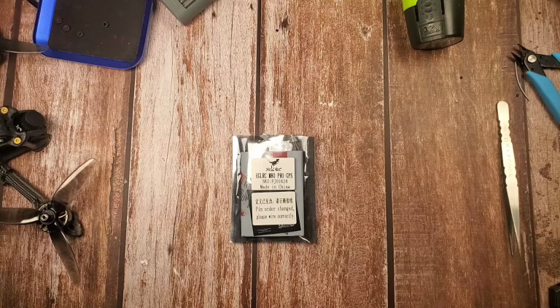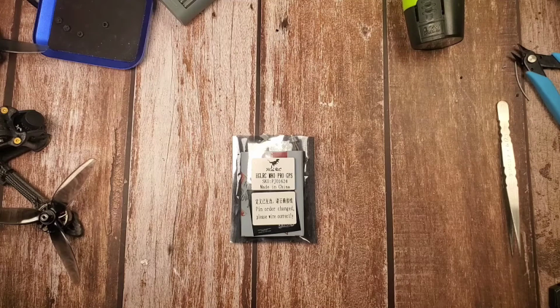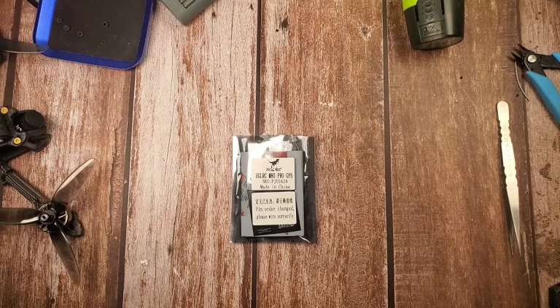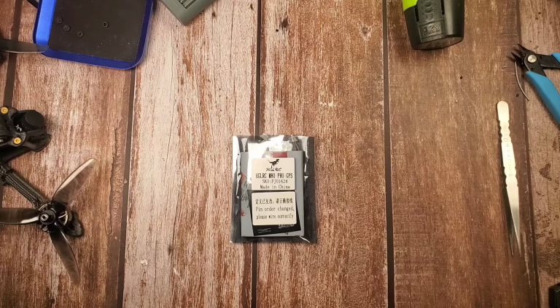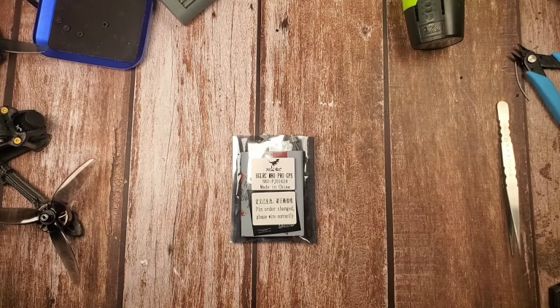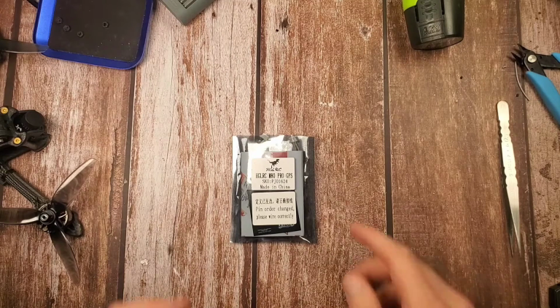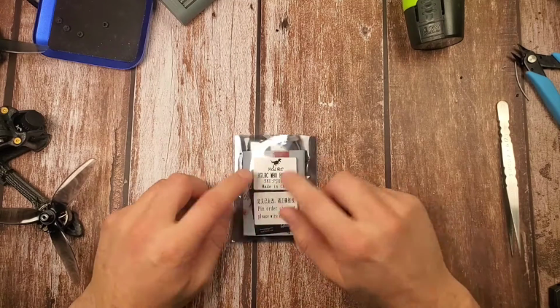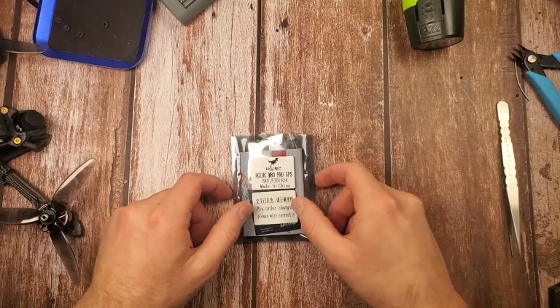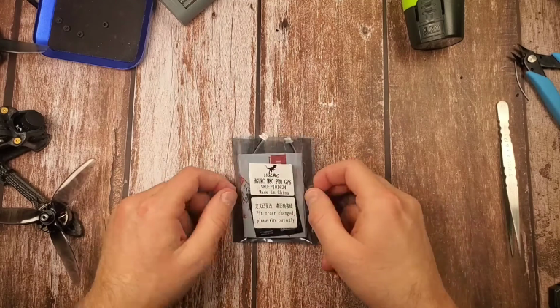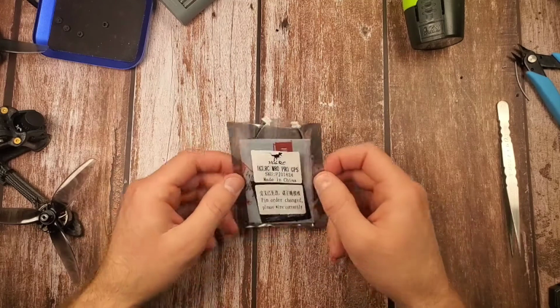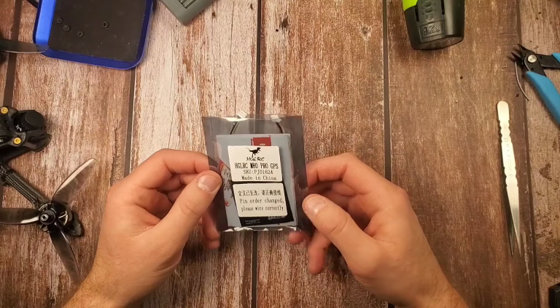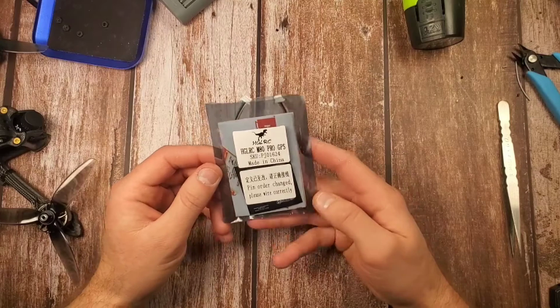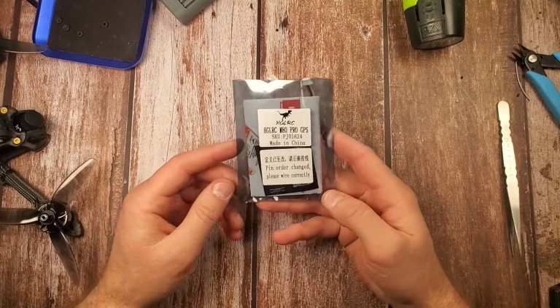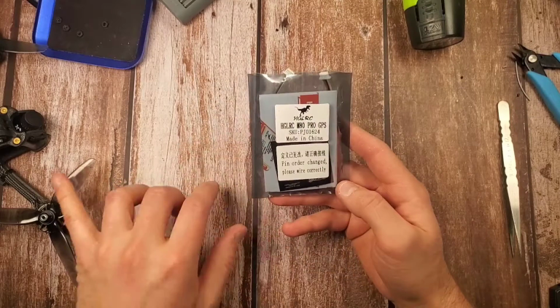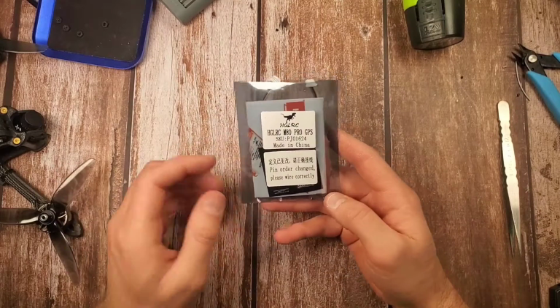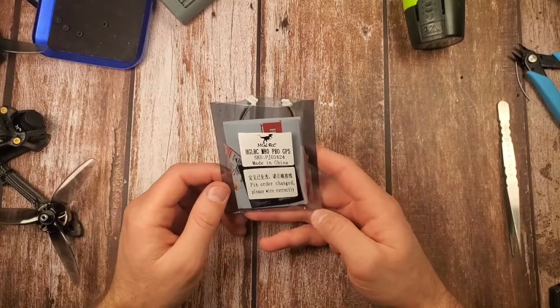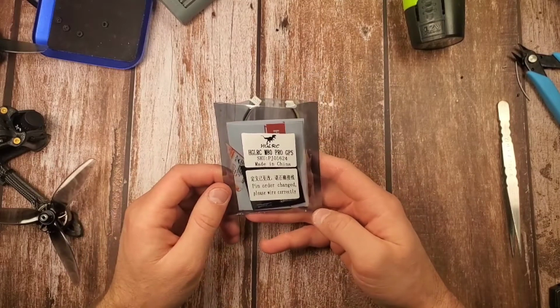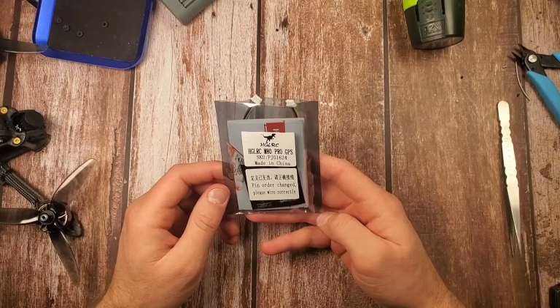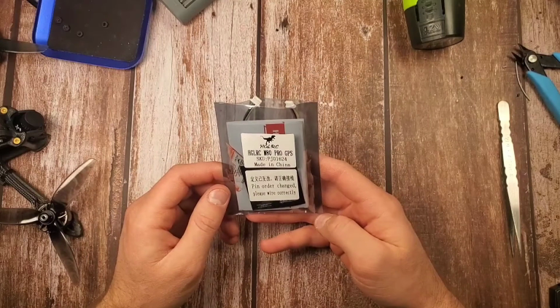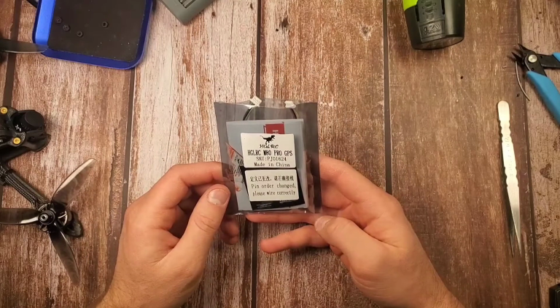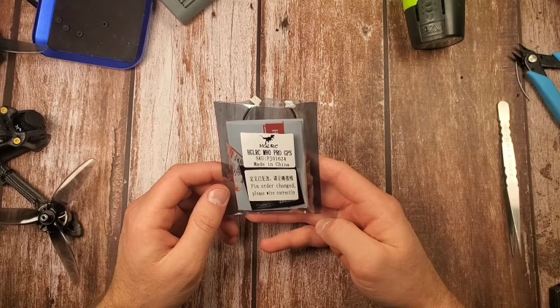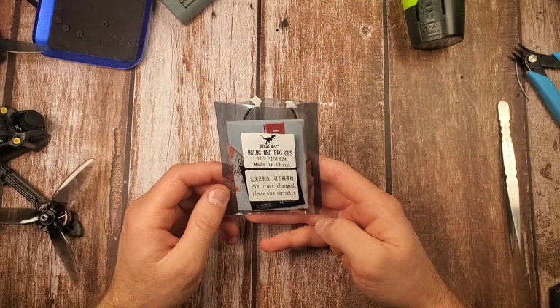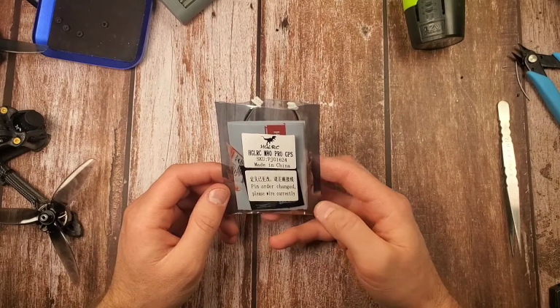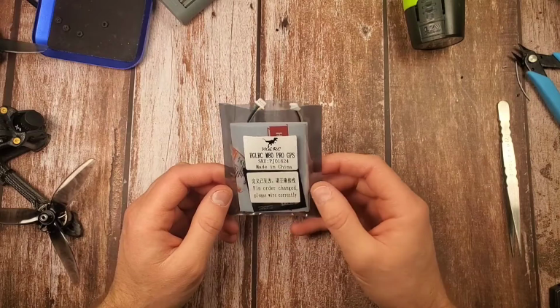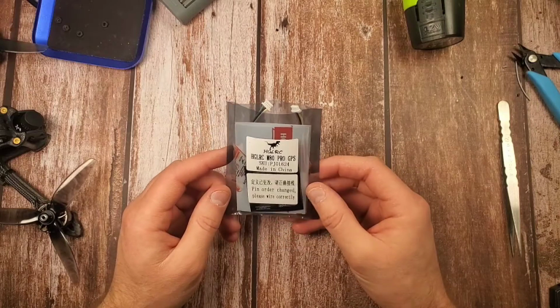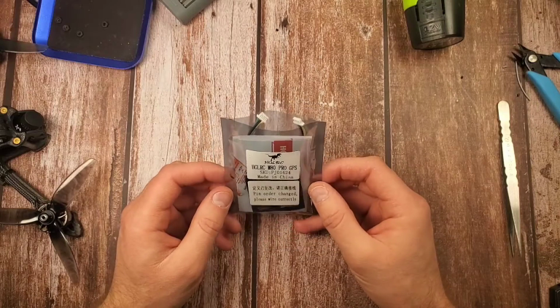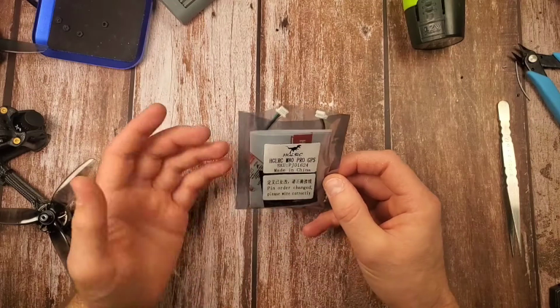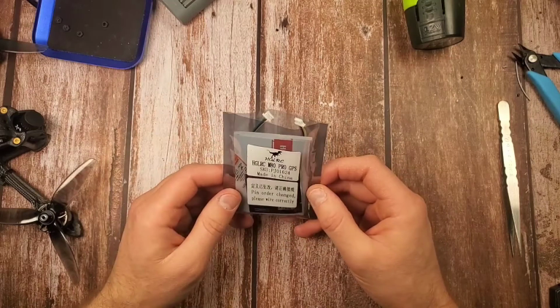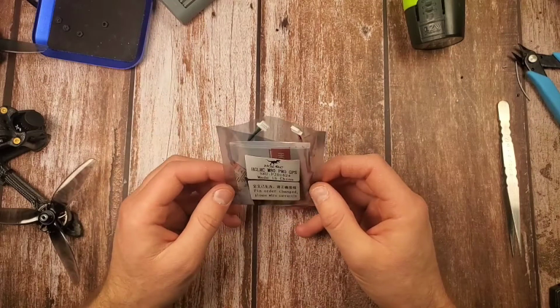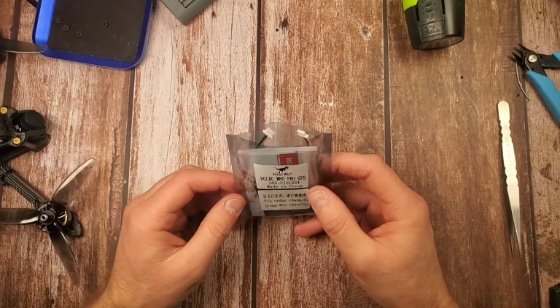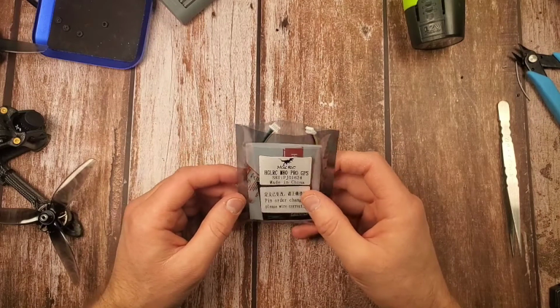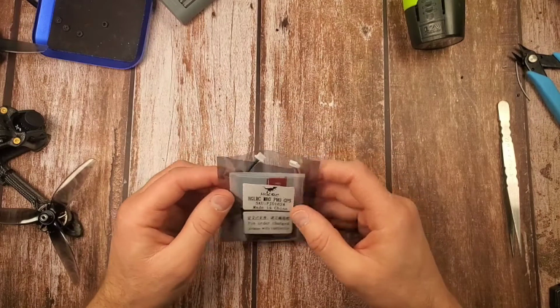Hey there guys! Today I want to install this M80 Pro GPS from HGLRC onto my quad. I've got the Rush F722 flight controller so just join me on the installation process.